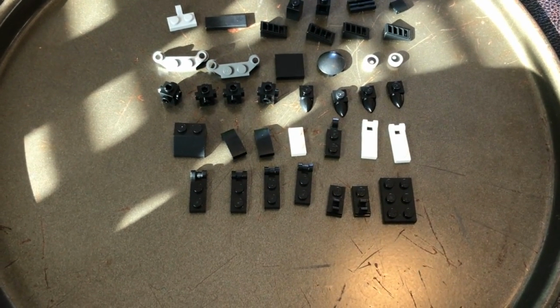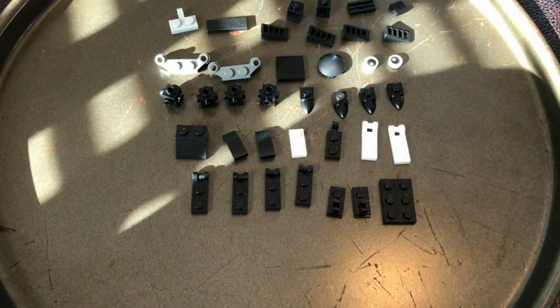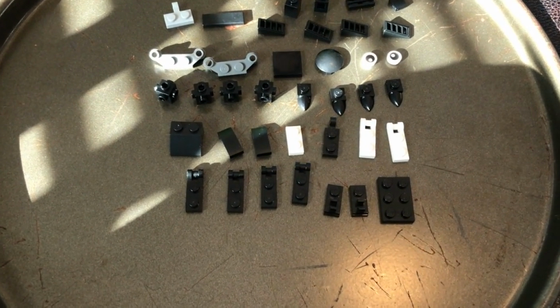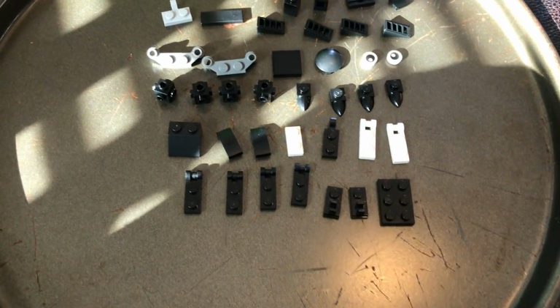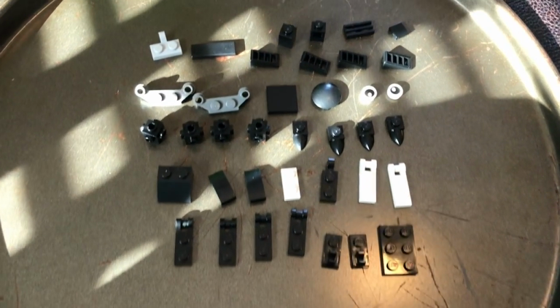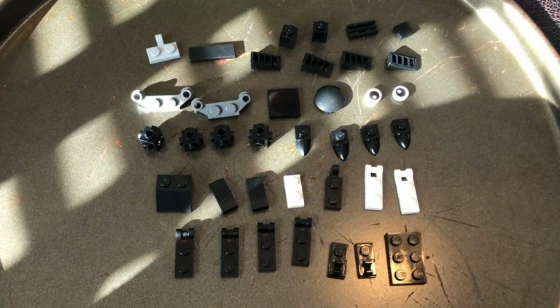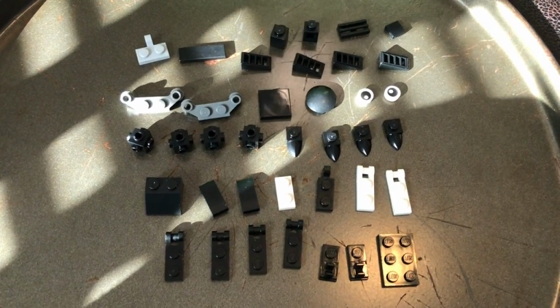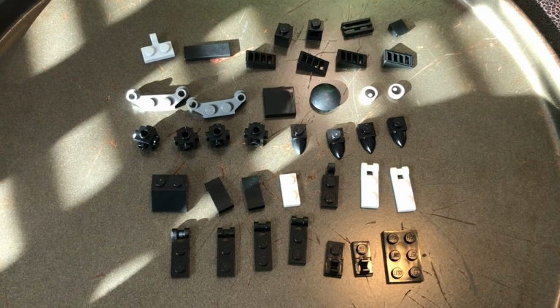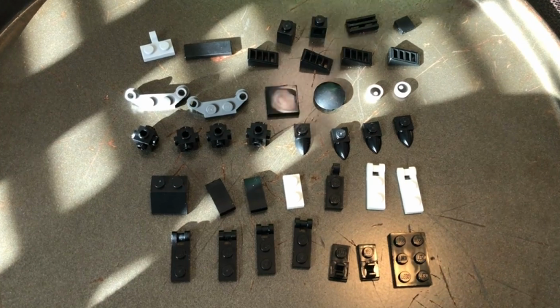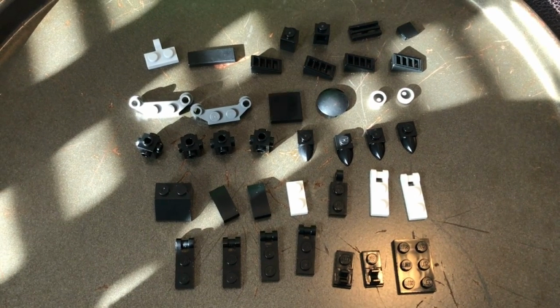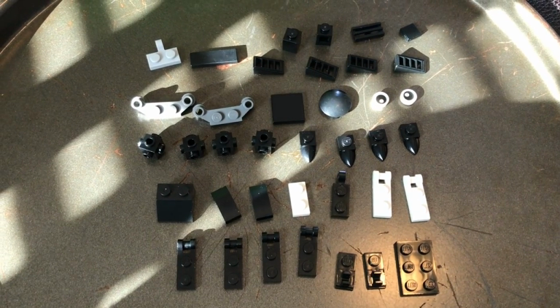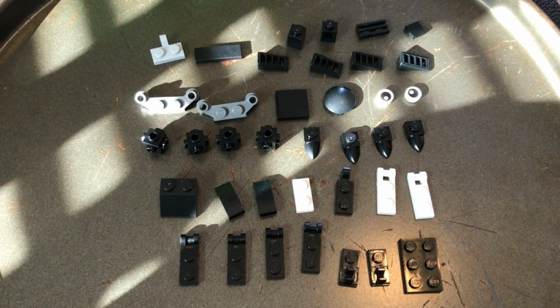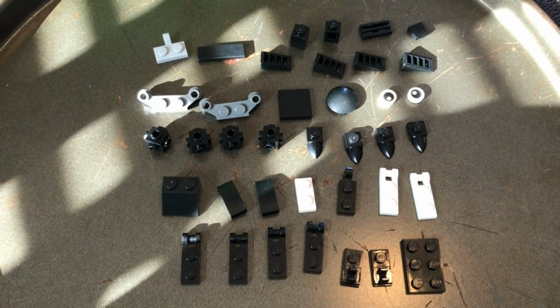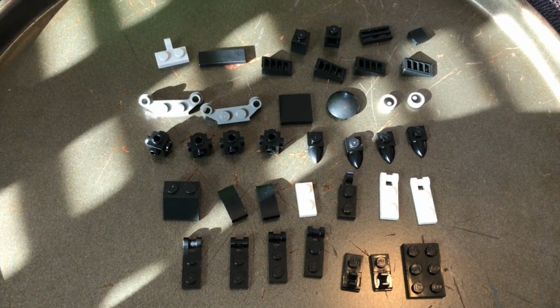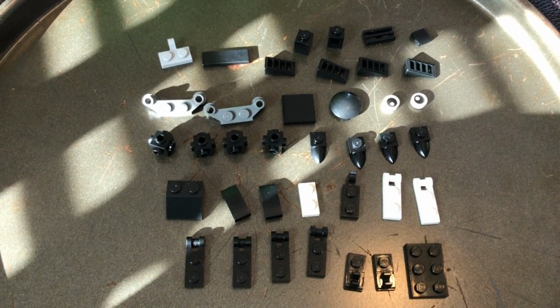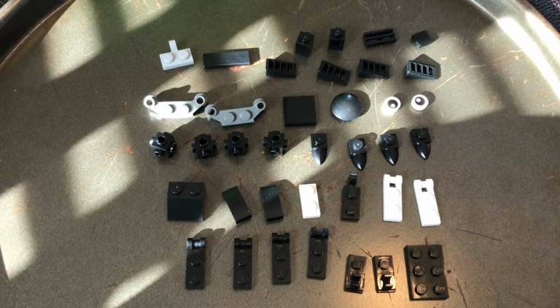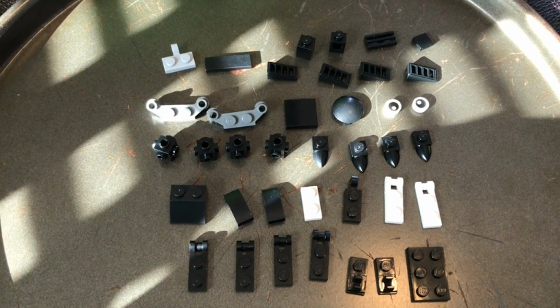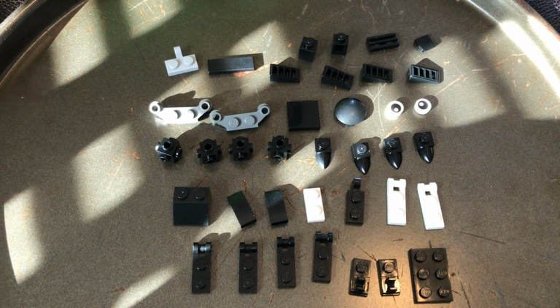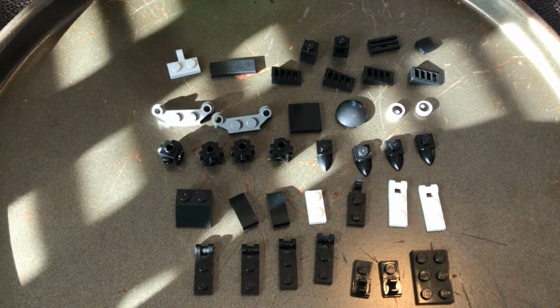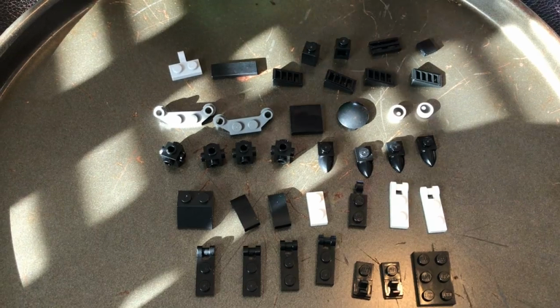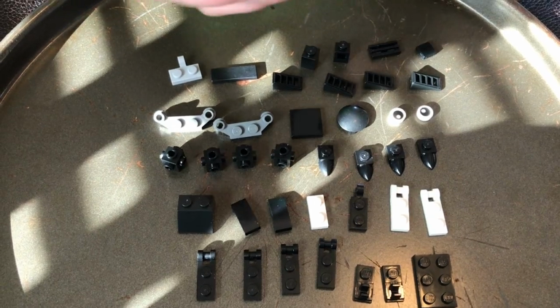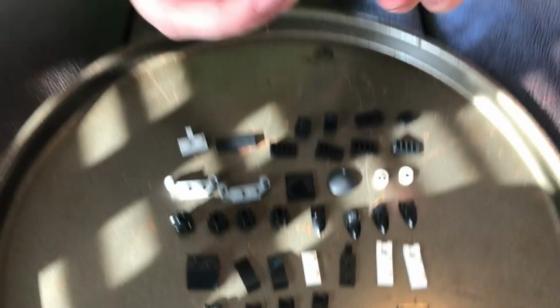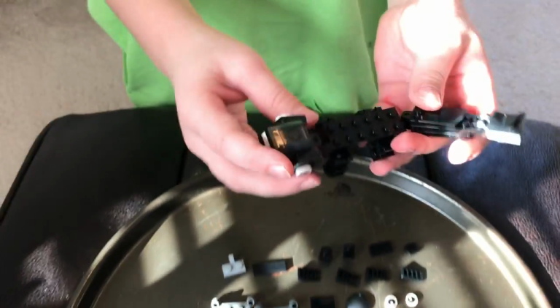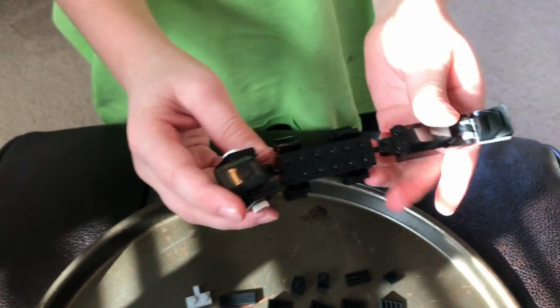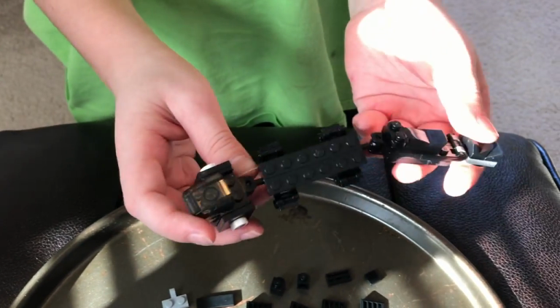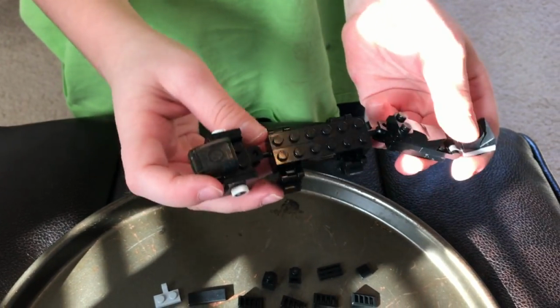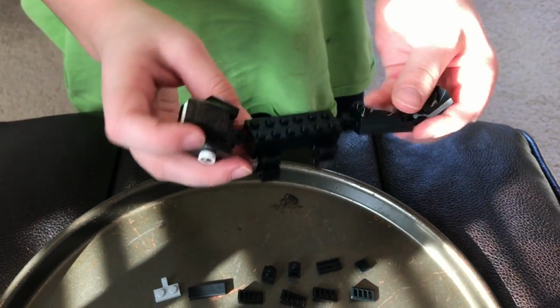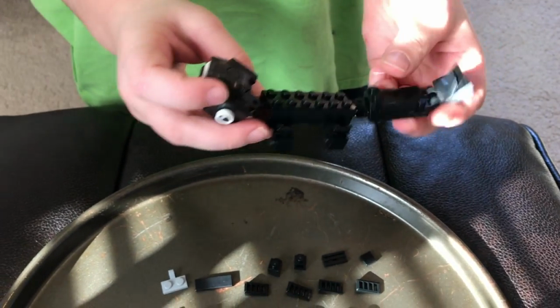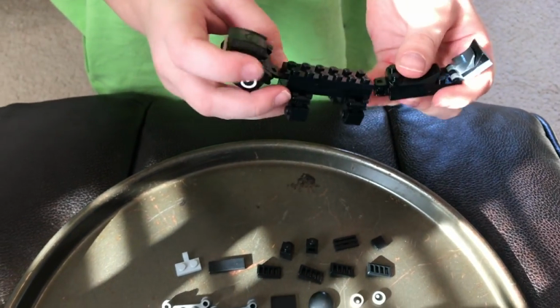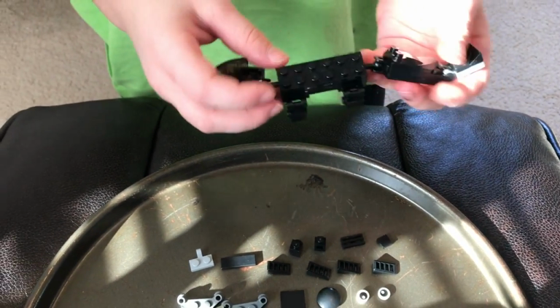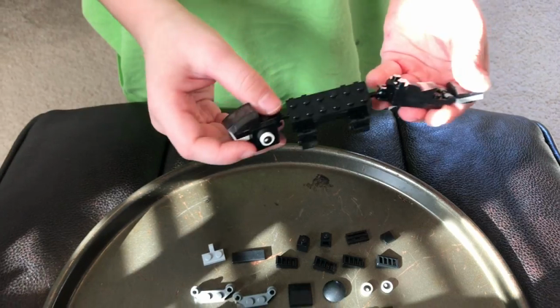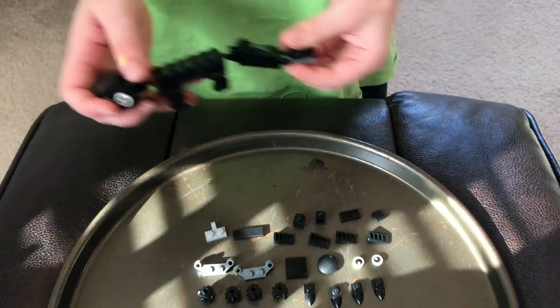Hello, this is Titan and we're back on this set for the second episode. On the last episode we made the scorpion — hope you are still having fun with it. On this episode we're going to build a kitty.